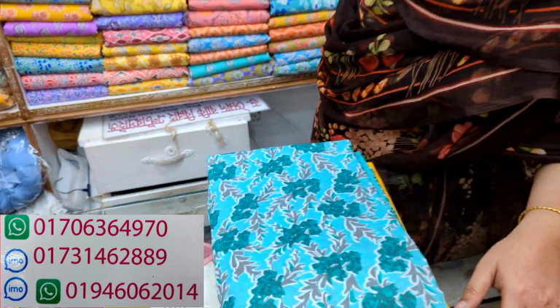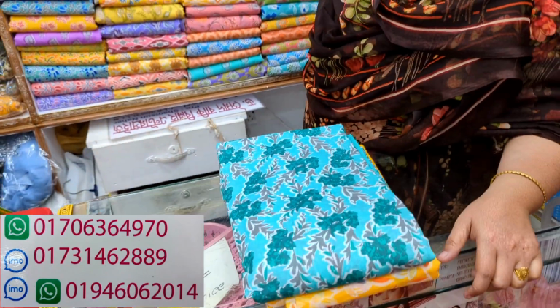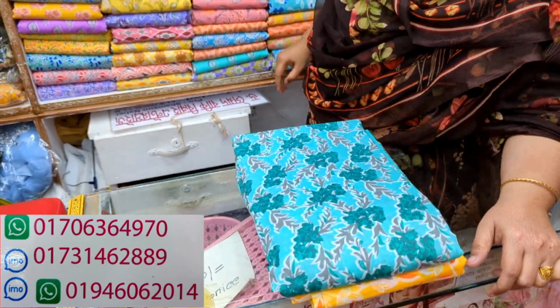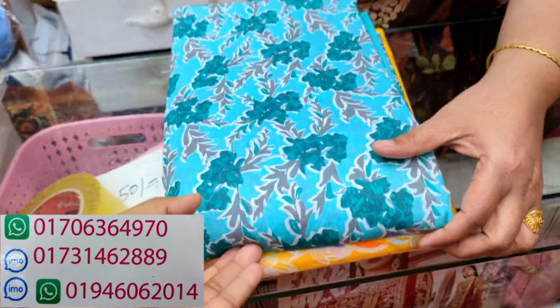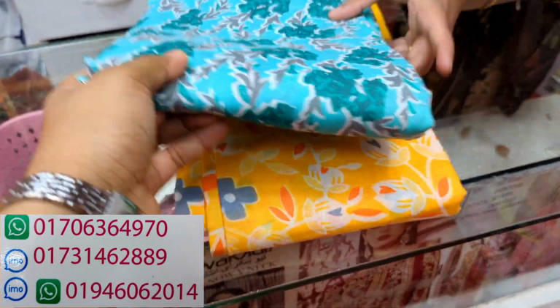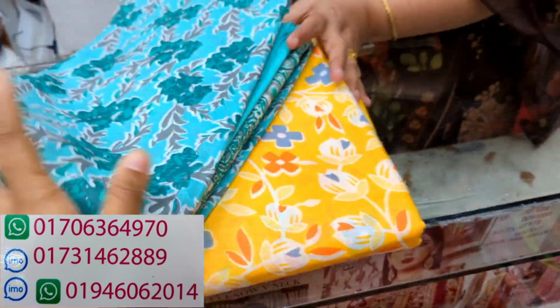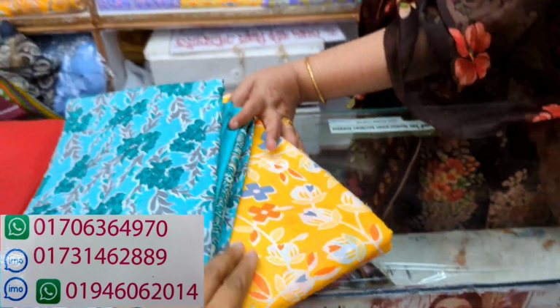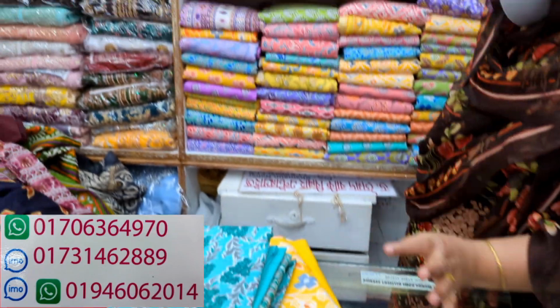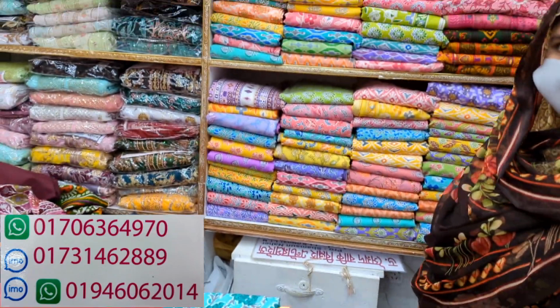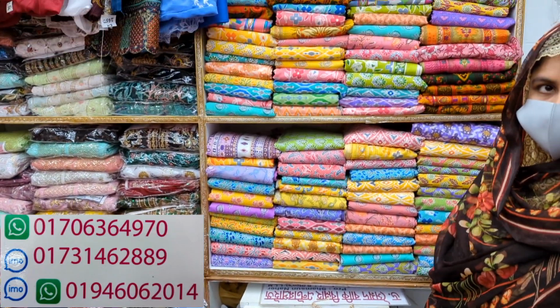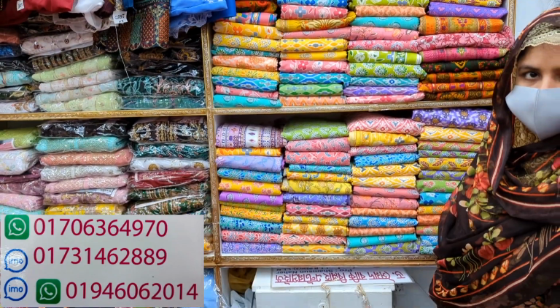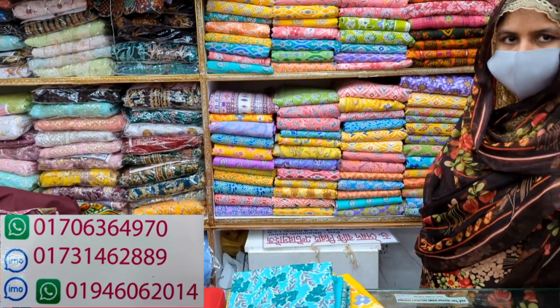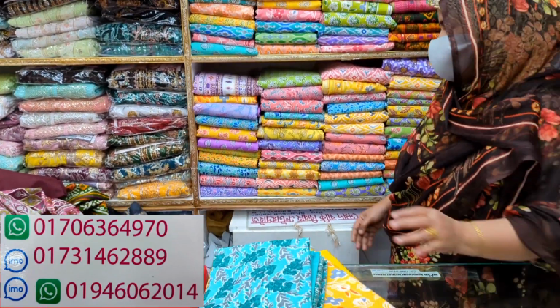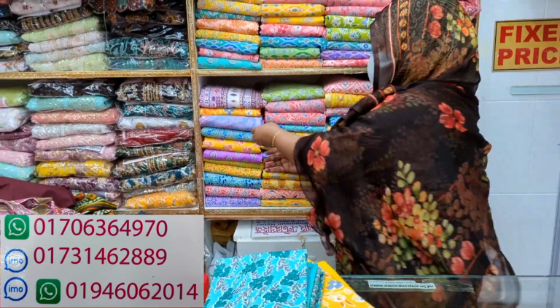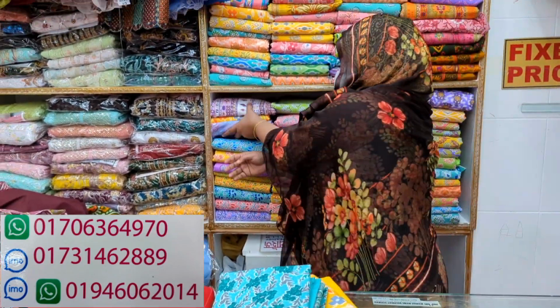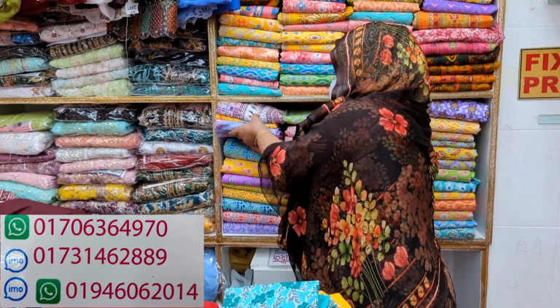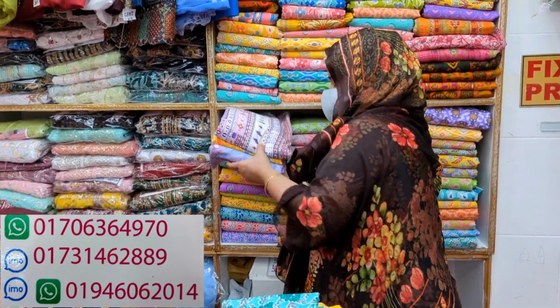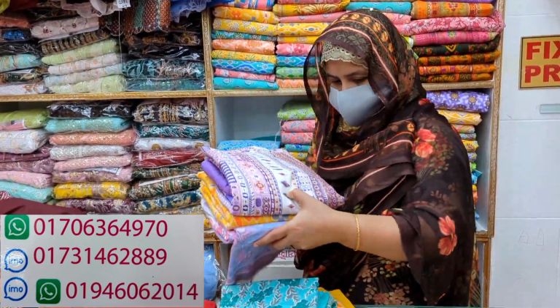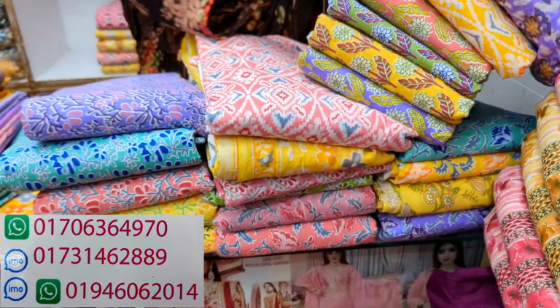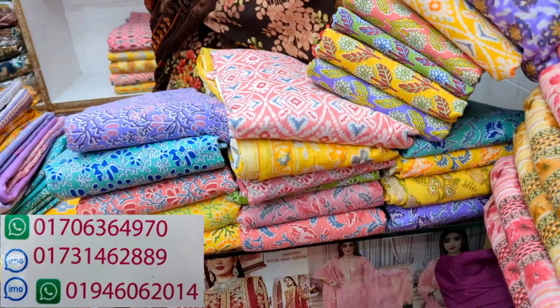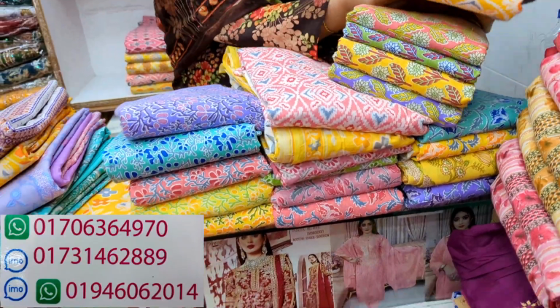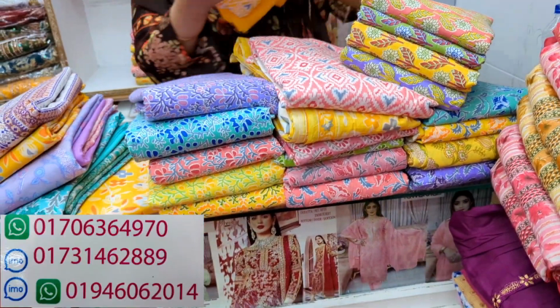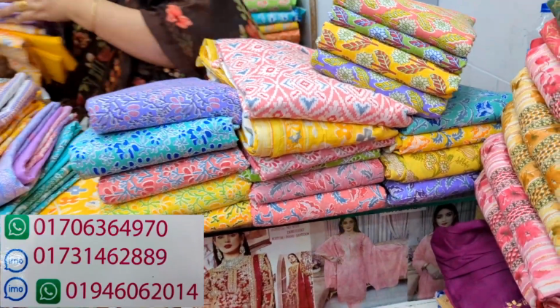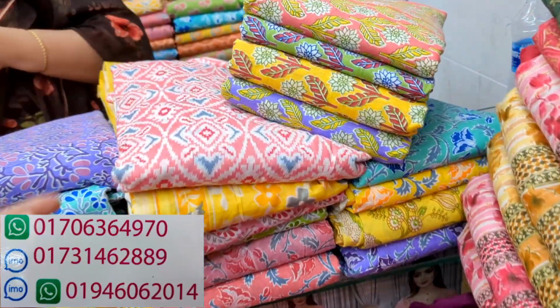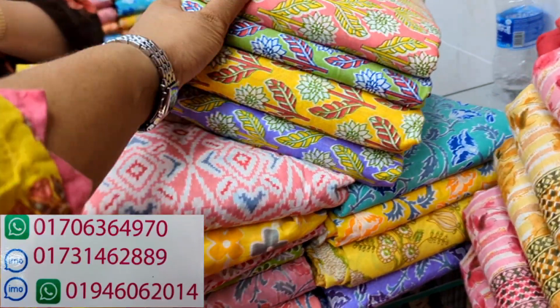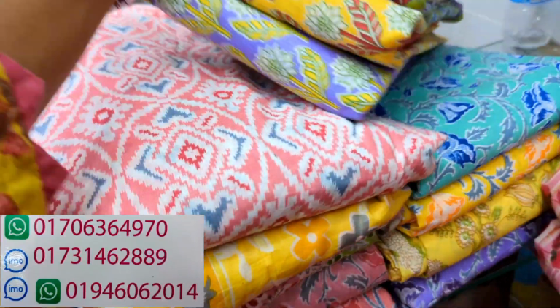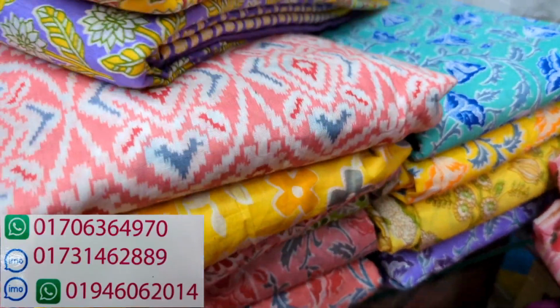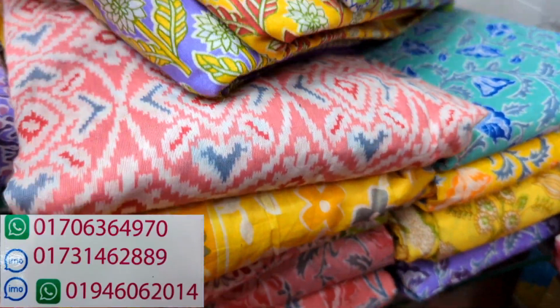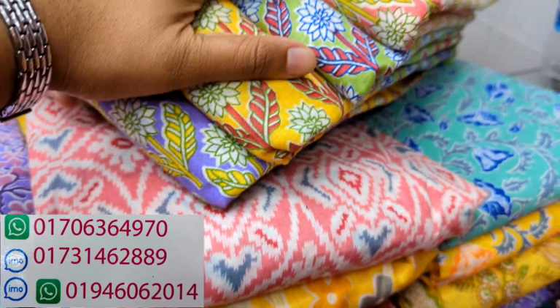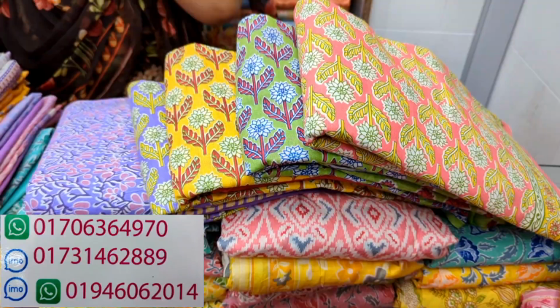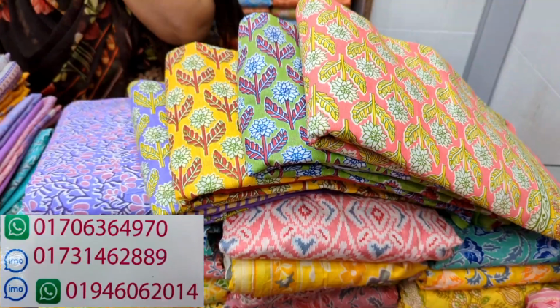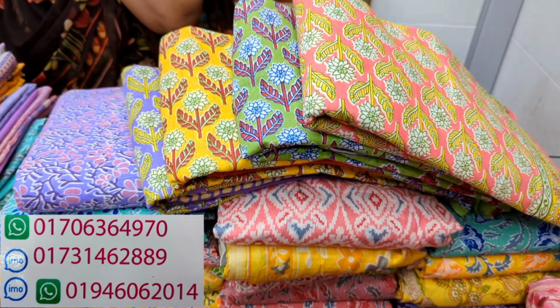I have to show you this dress. This is a very lovely dress. I will show you how the dress looks. There is a very nice design, which is complementing it like a jacket. The dress dress is very nice.